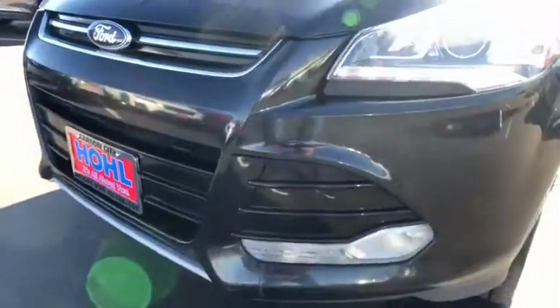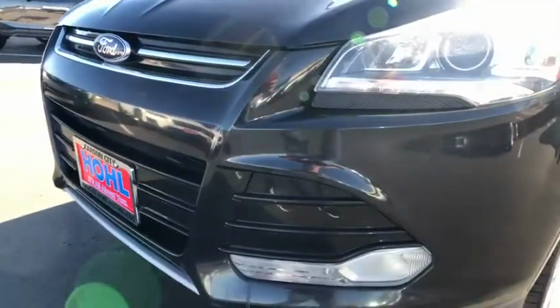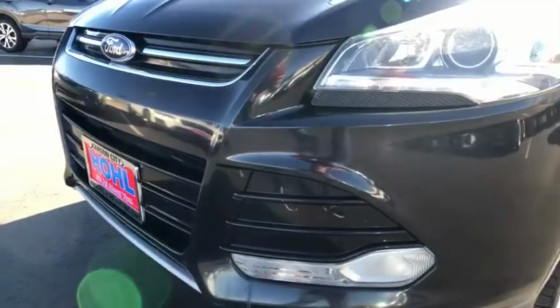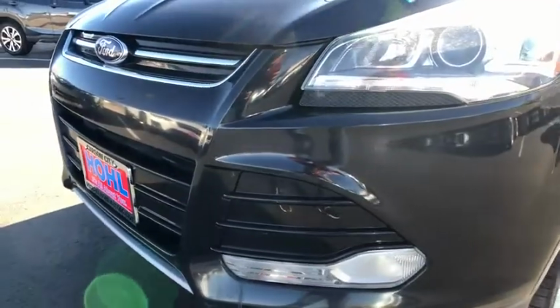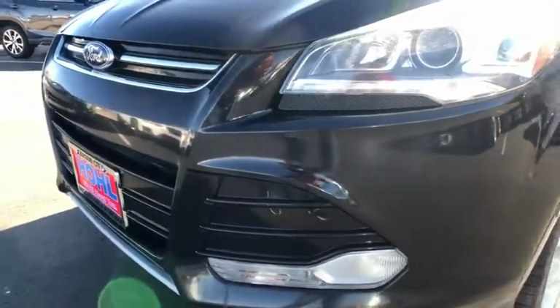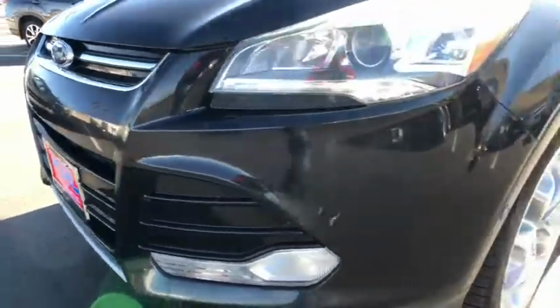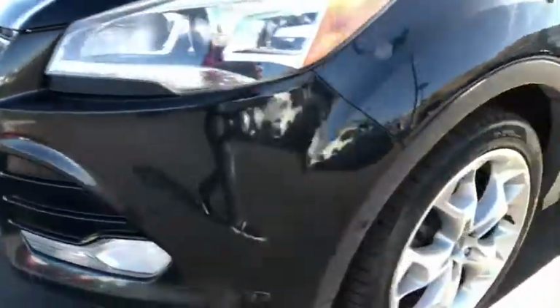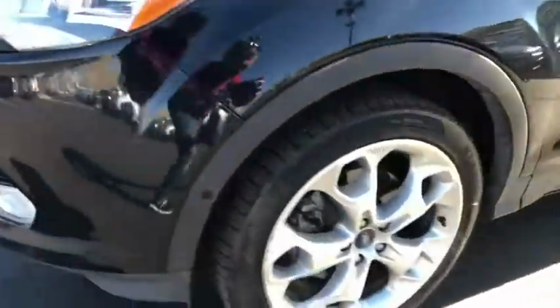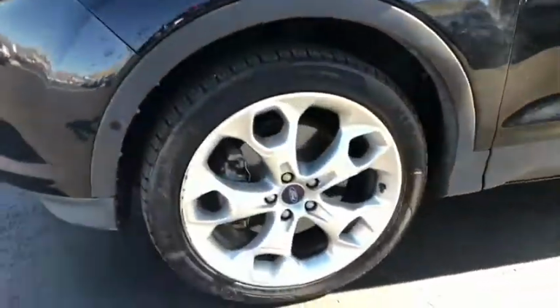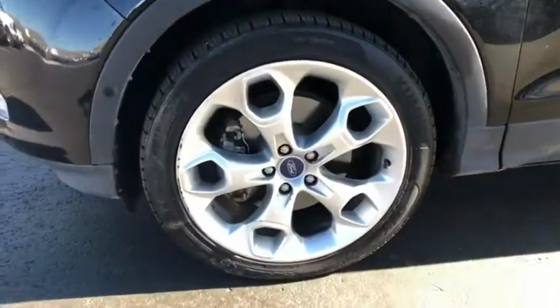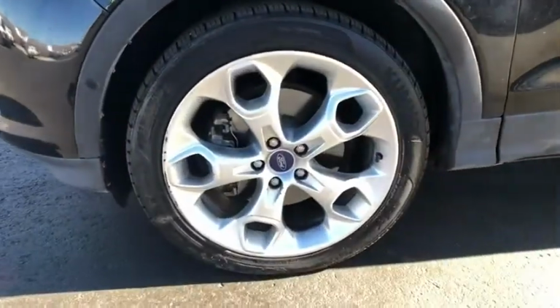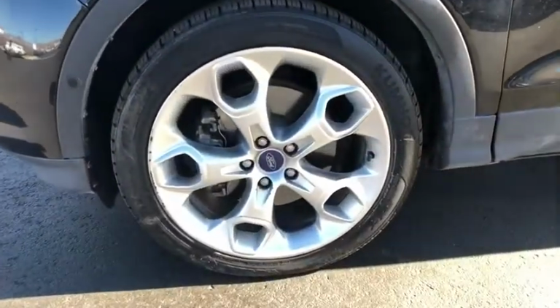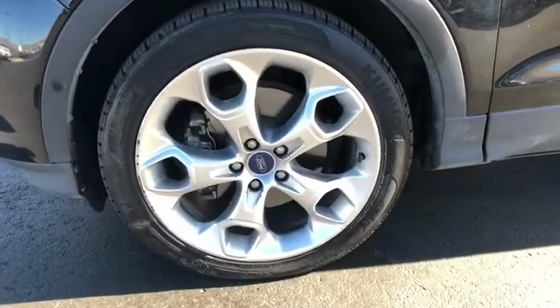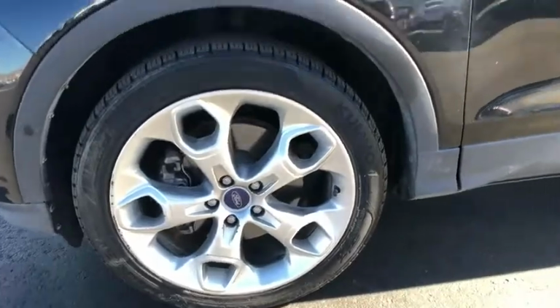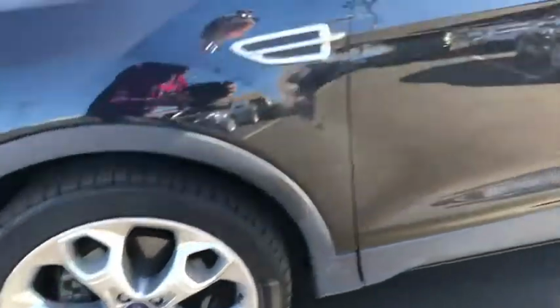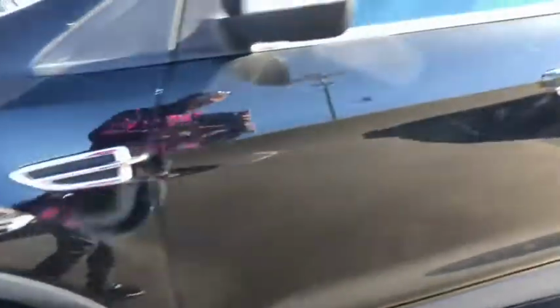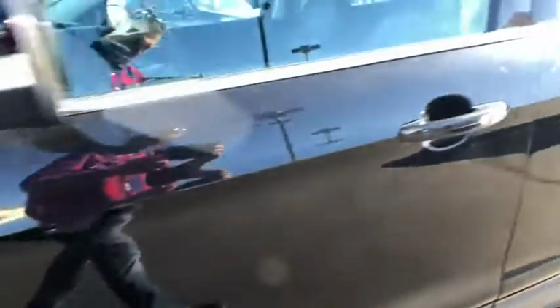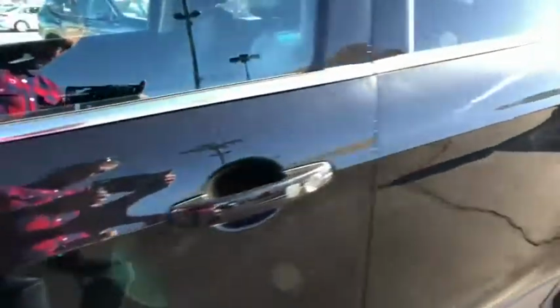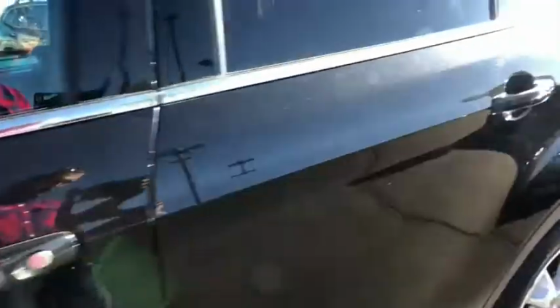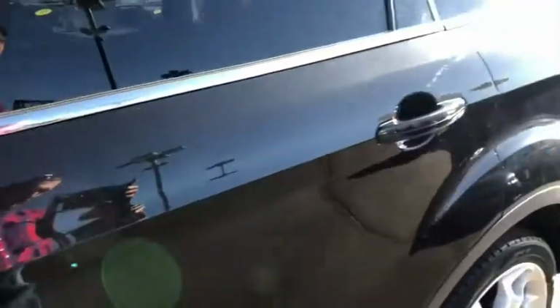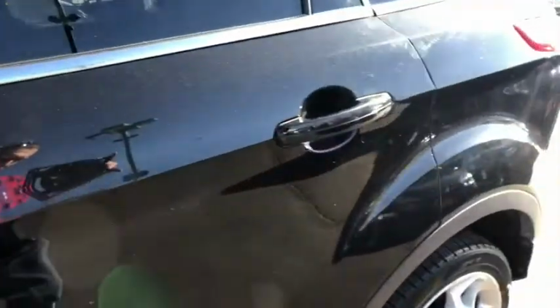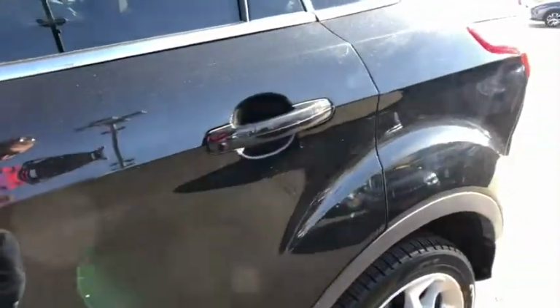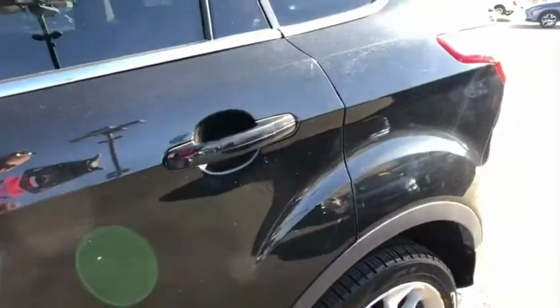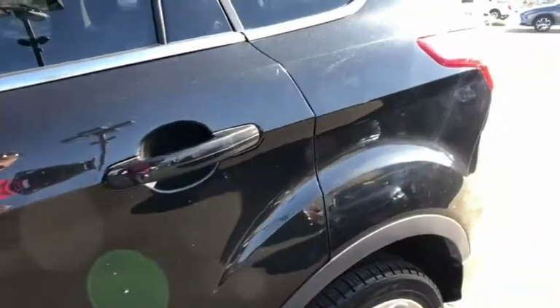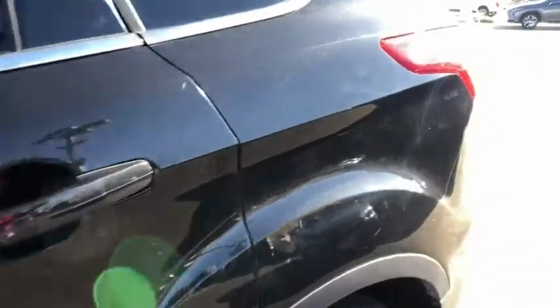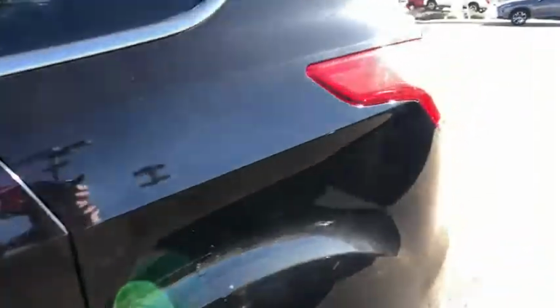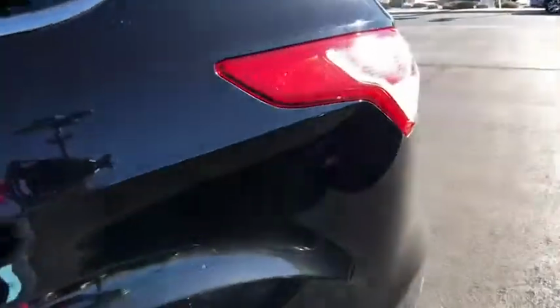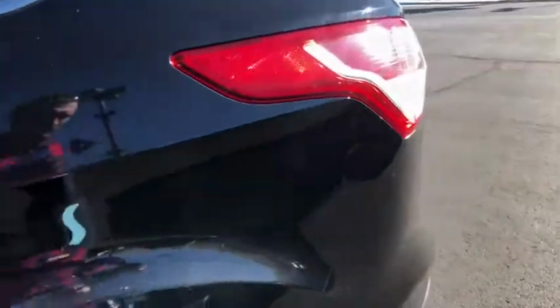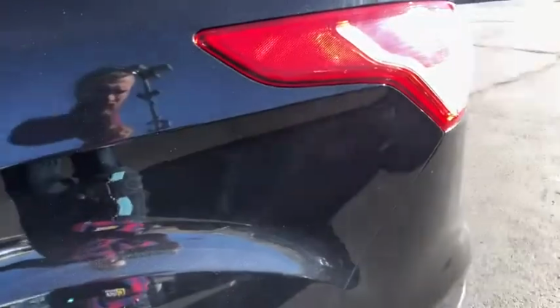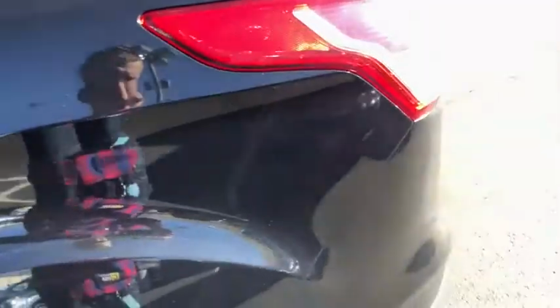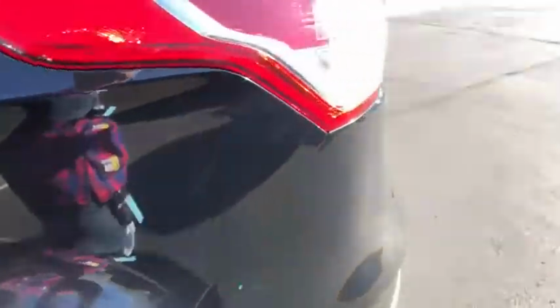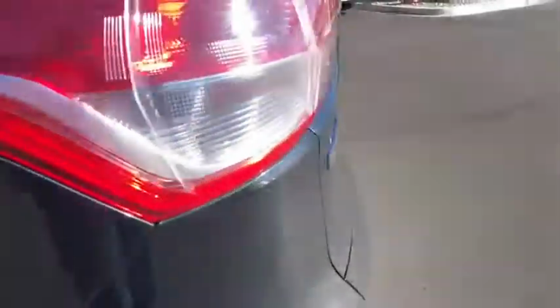Four-wheel disc brakes. Cruise control. Auto-dimming rear view mirror. Universal garage door opener. Searching for a dependable vehicle that looks great too? You found it, so stop in today. Take care.